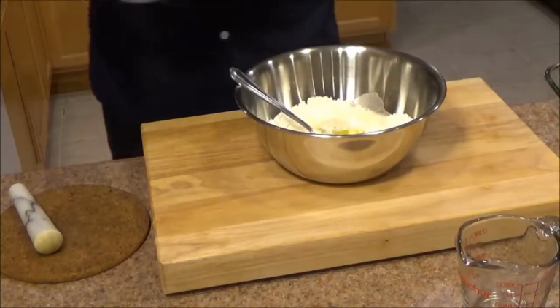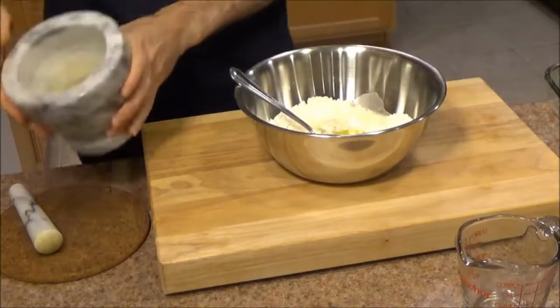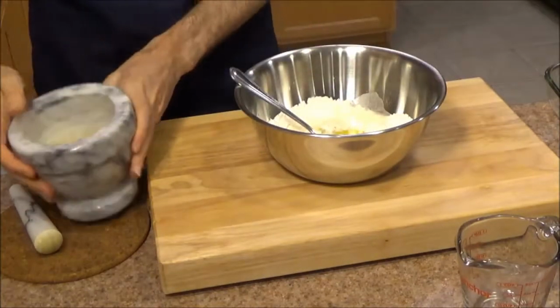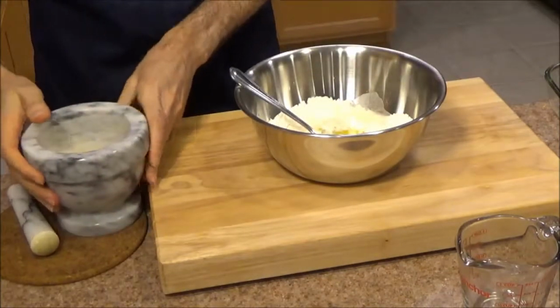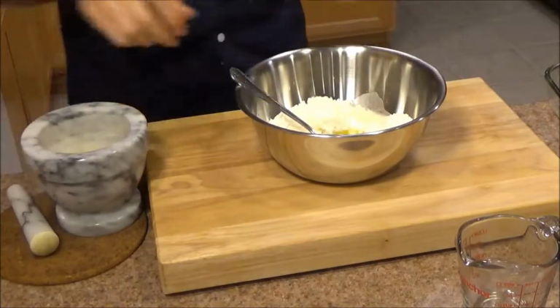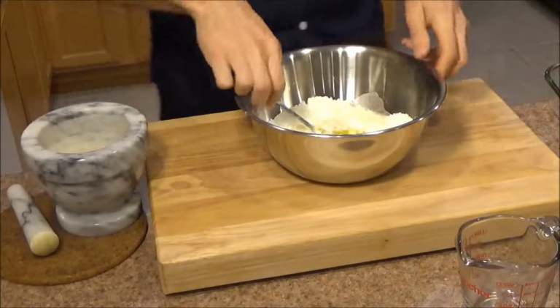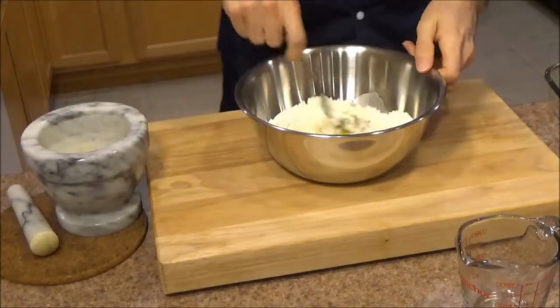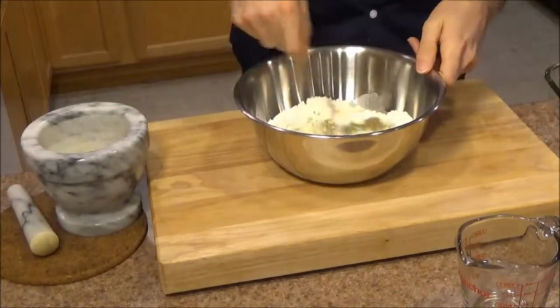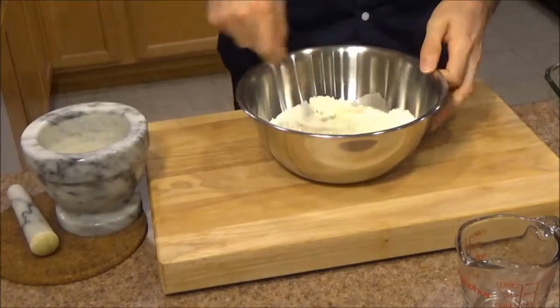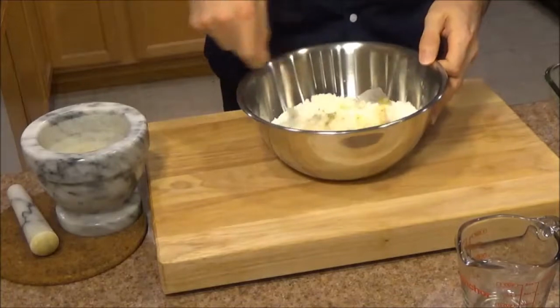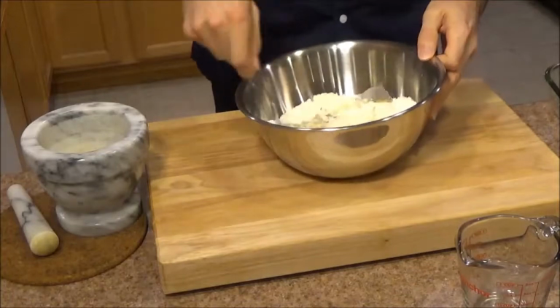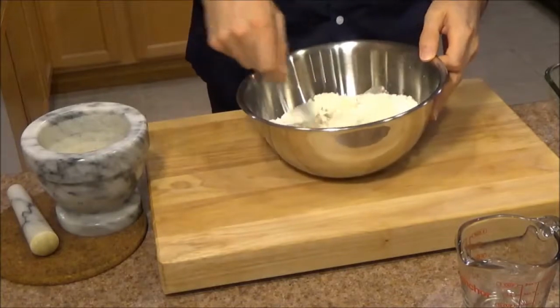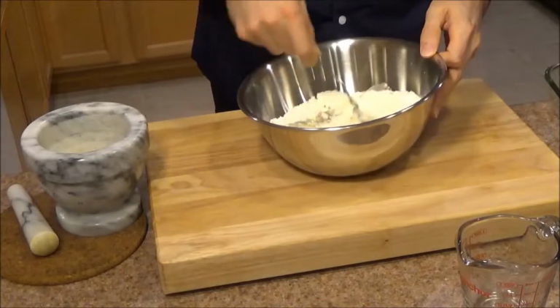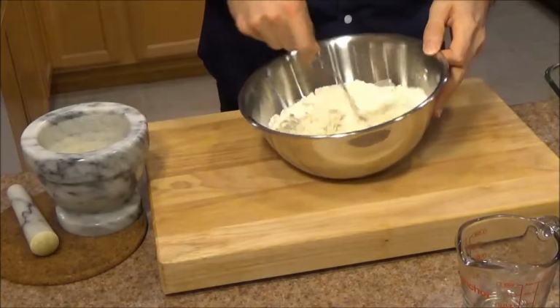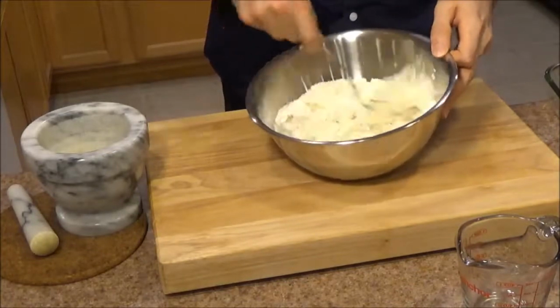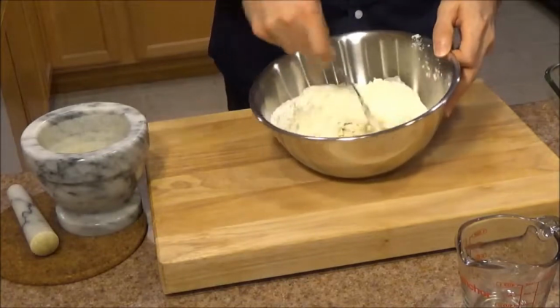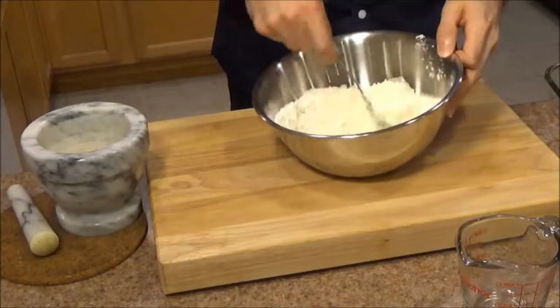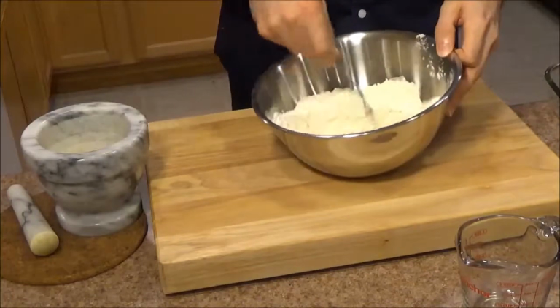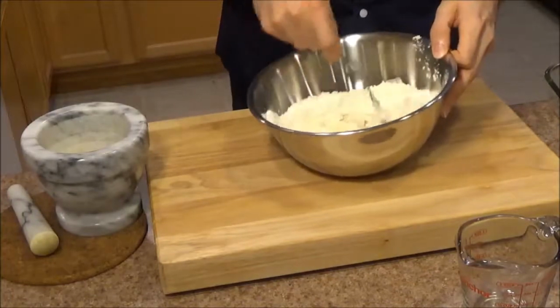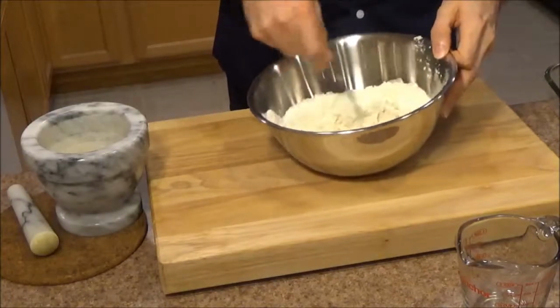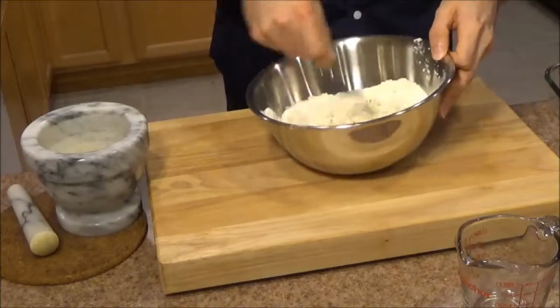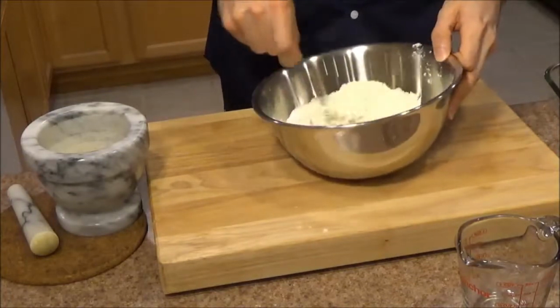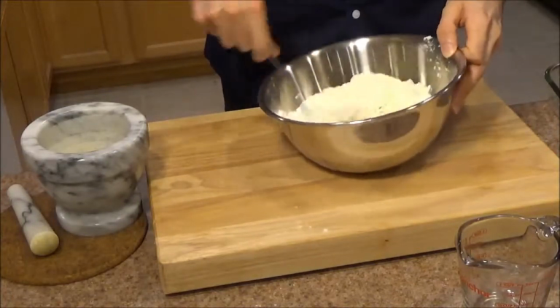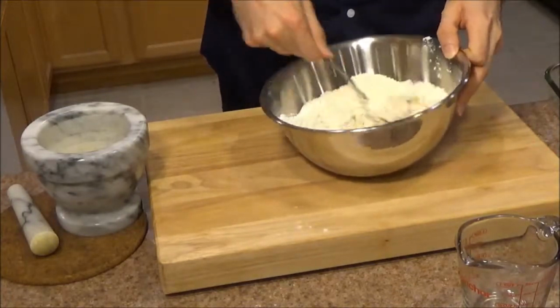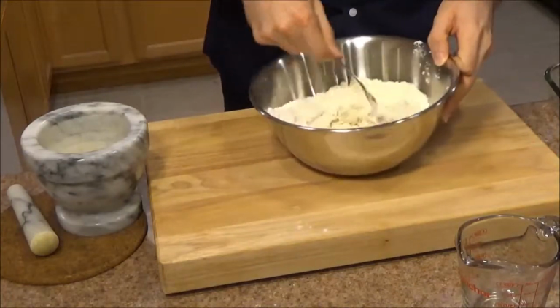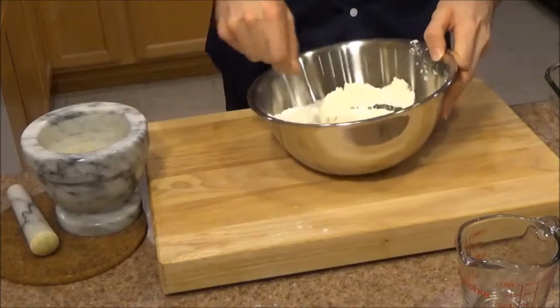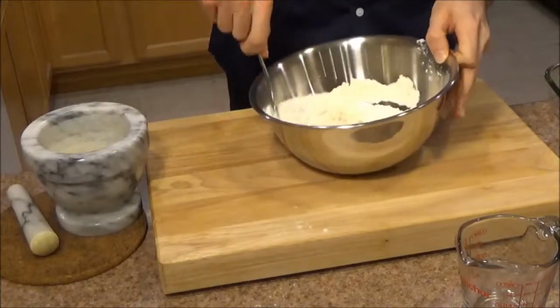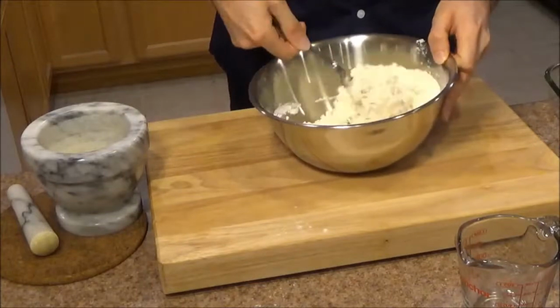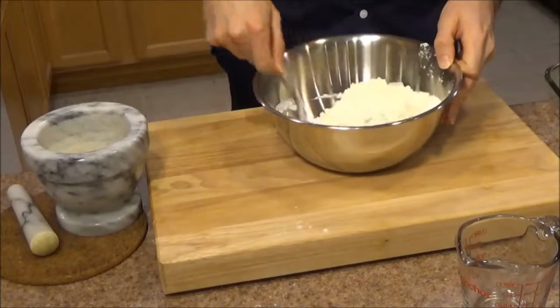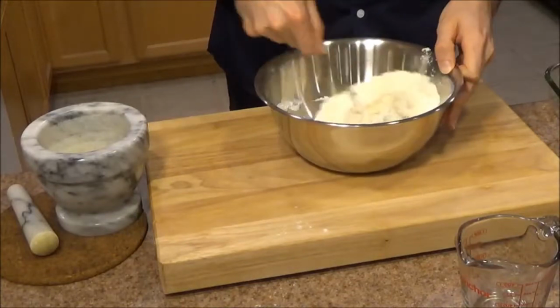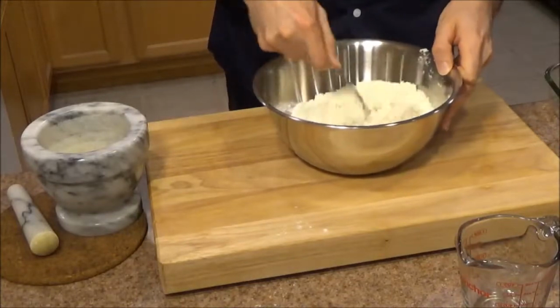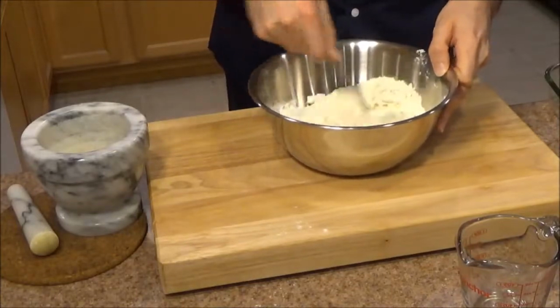All this equipment you can pick up off of Tiger Chef — everything you see here. Now it's just a matter of mixing it all together. Once it's ready, we're also going to top it with some poppy seeds.